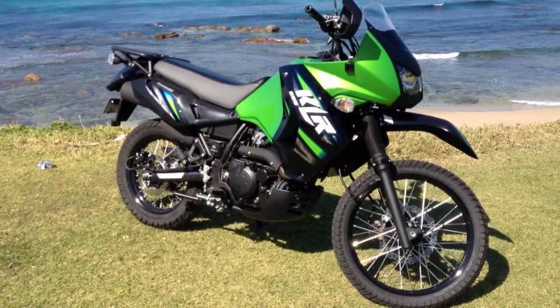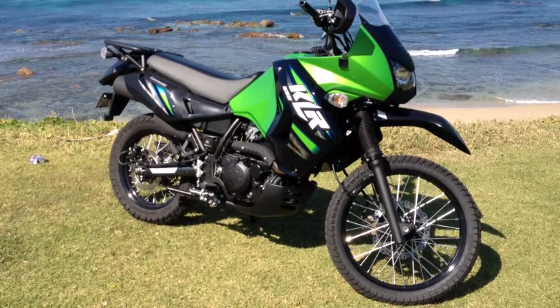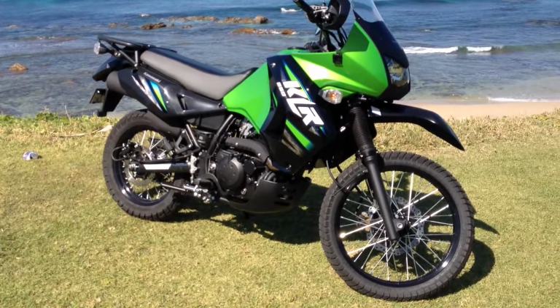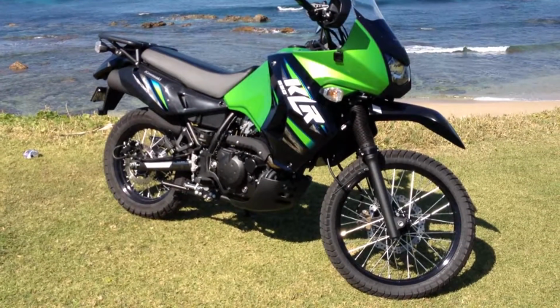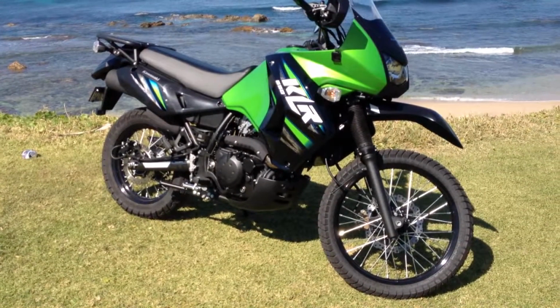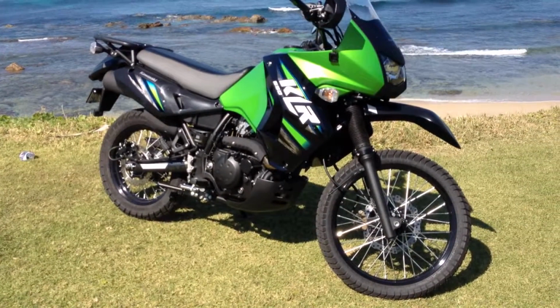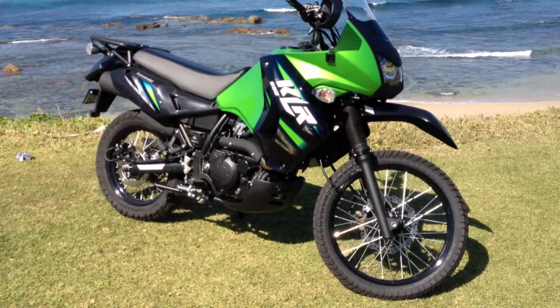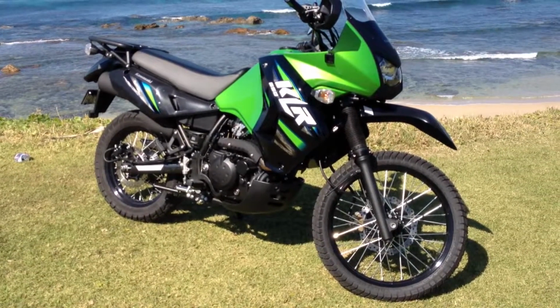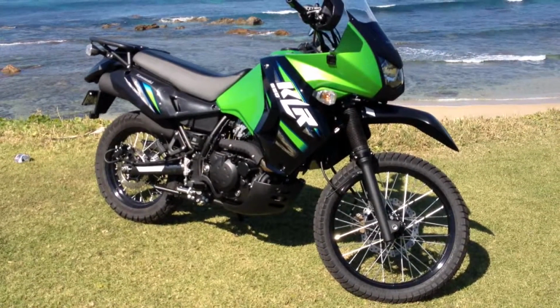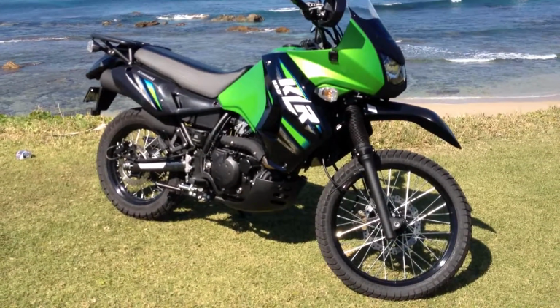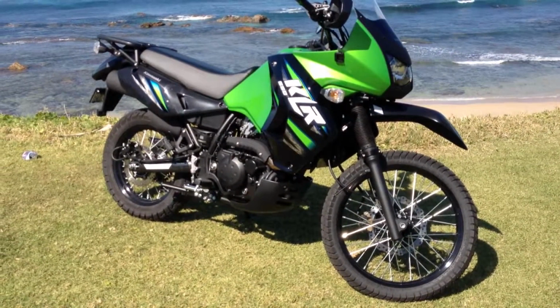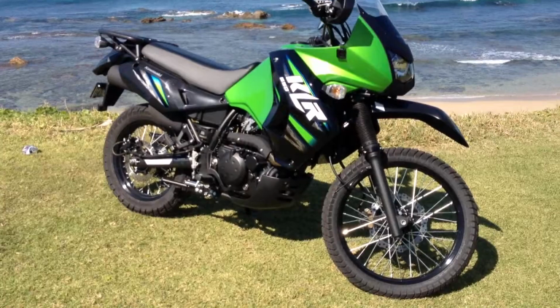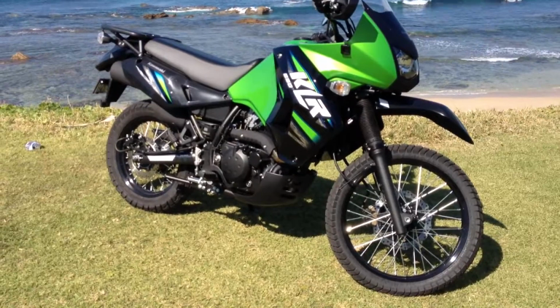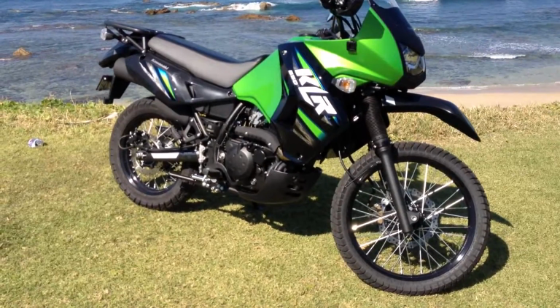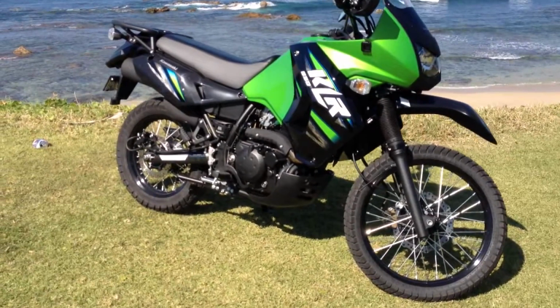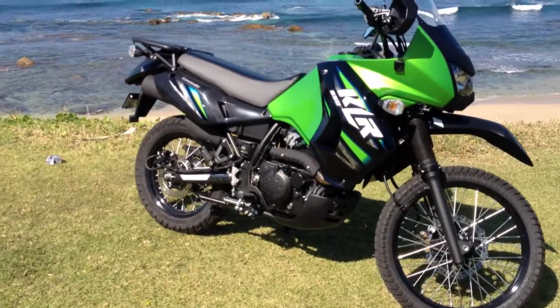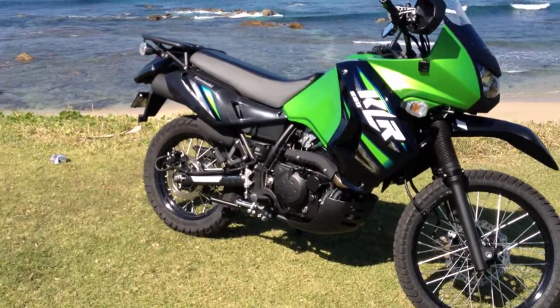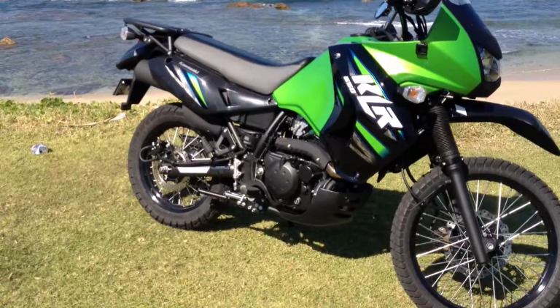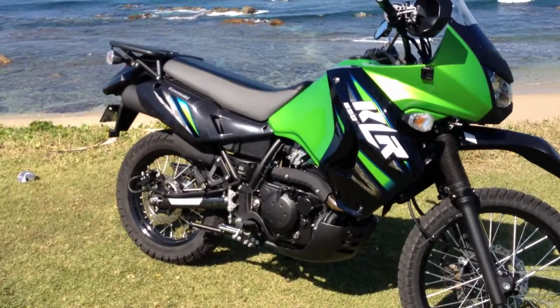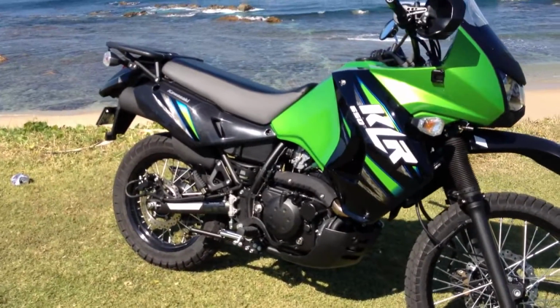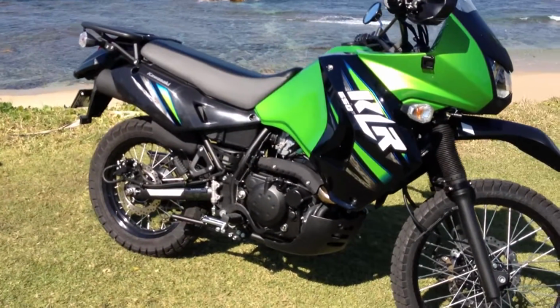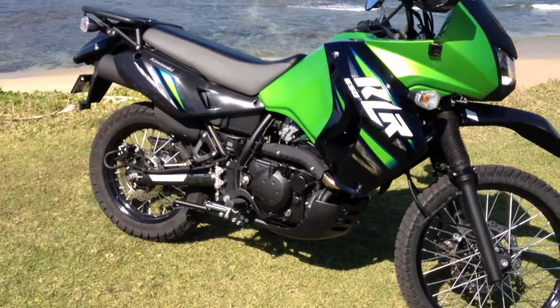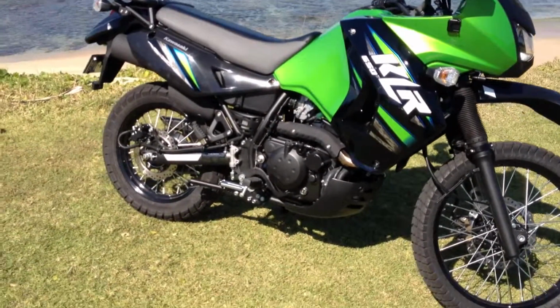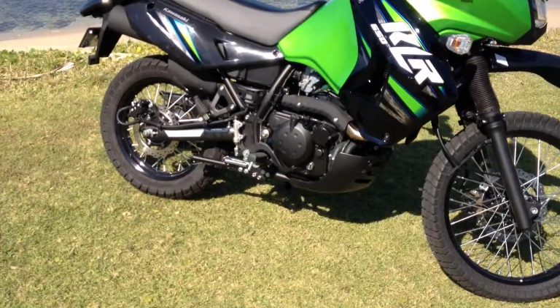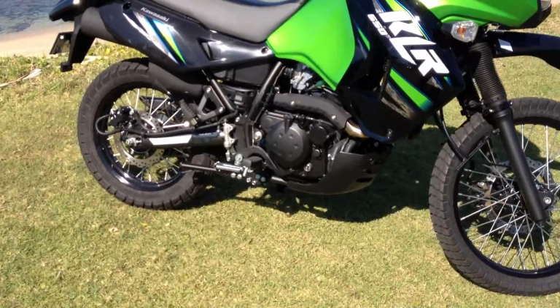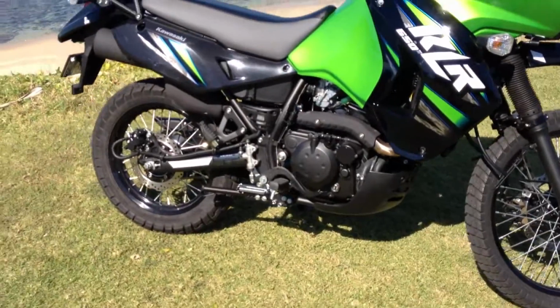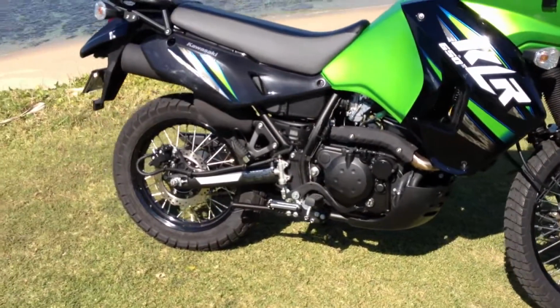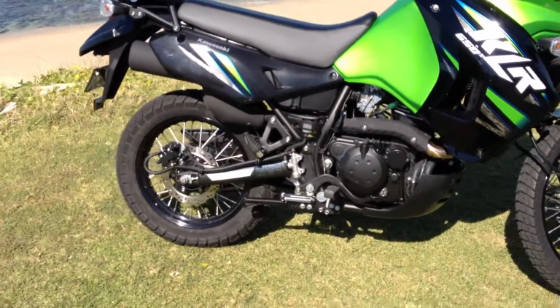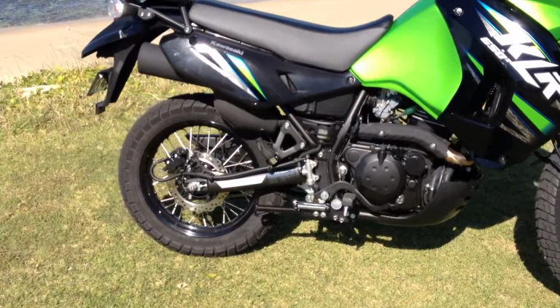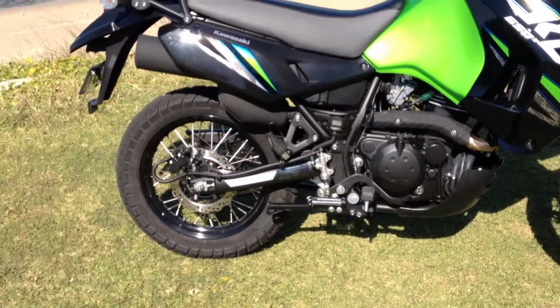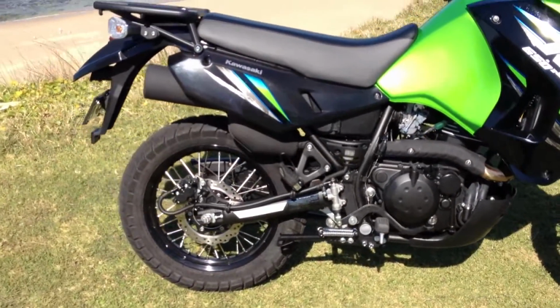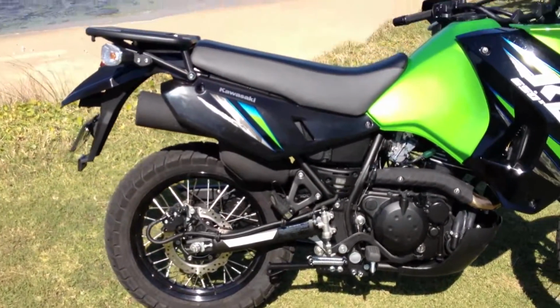At the moment I'm still waiting on a bit of stuff from Happy Trails, but I put a centre stand on this morning. Still waiting on the skid plate and crash bars and a couple of other things.